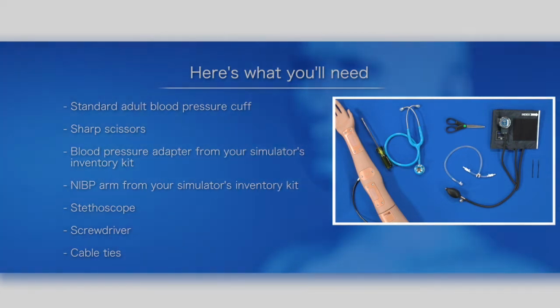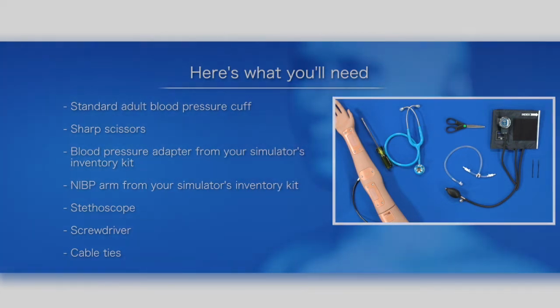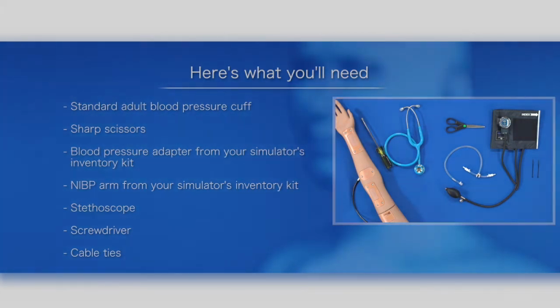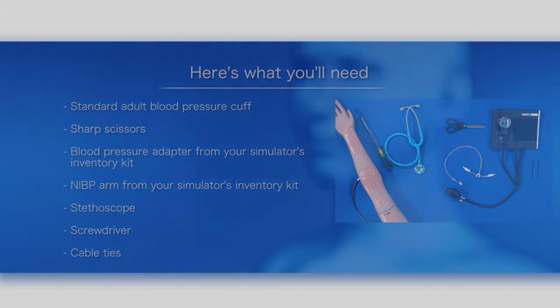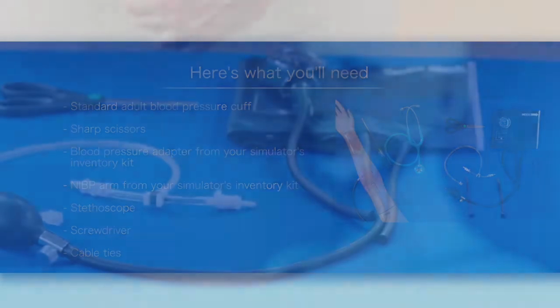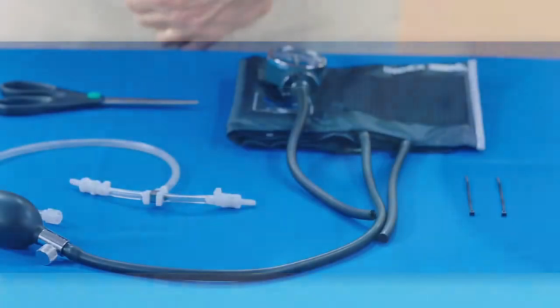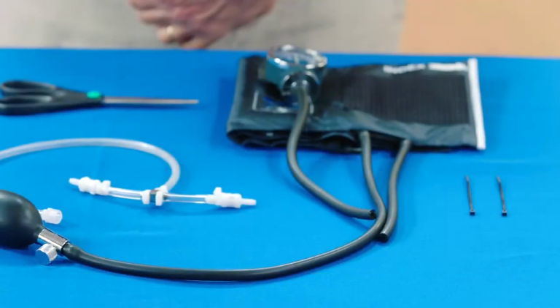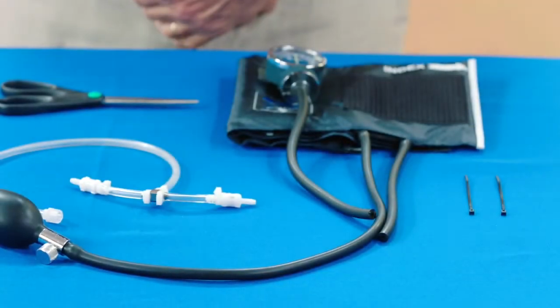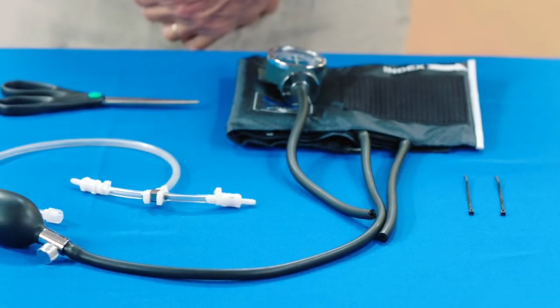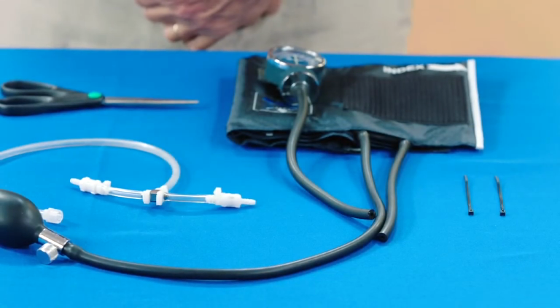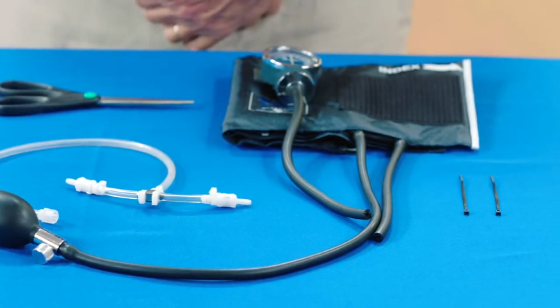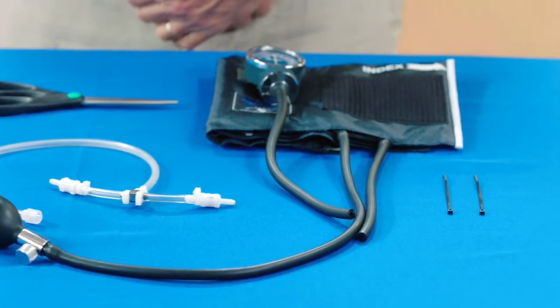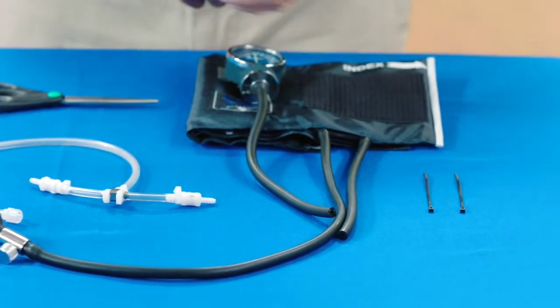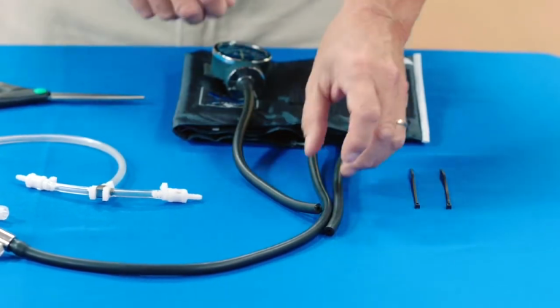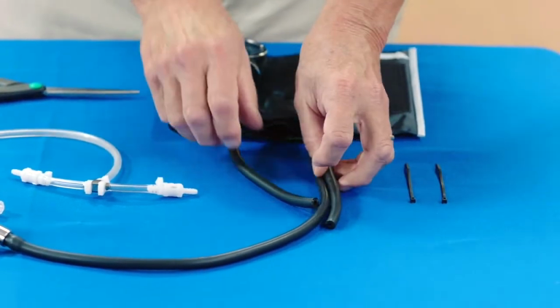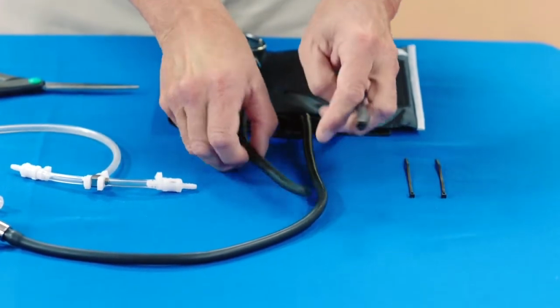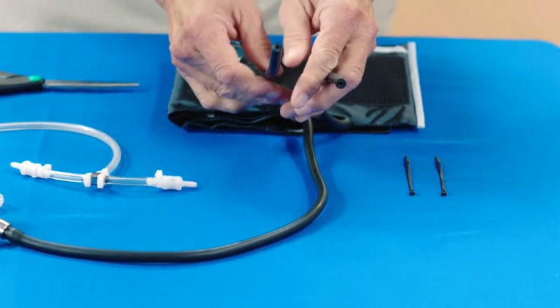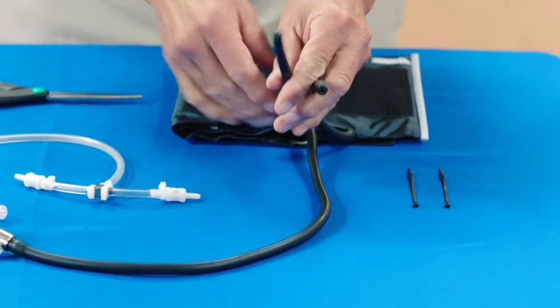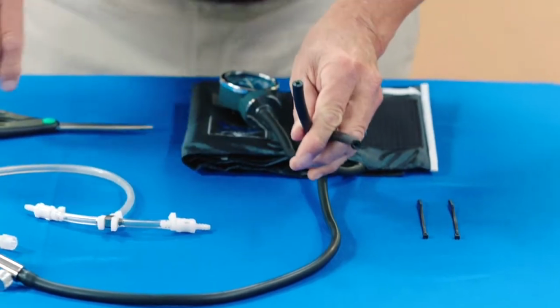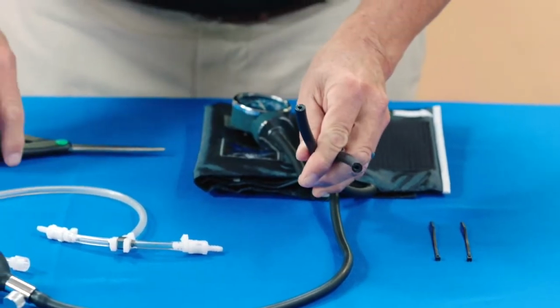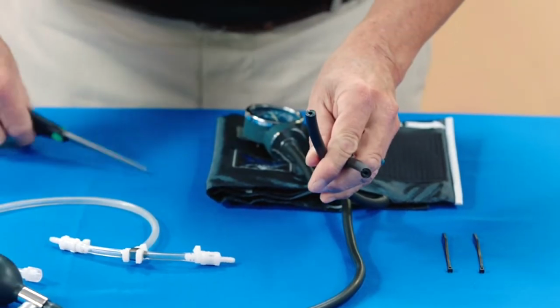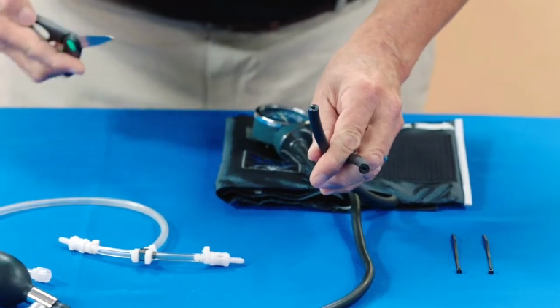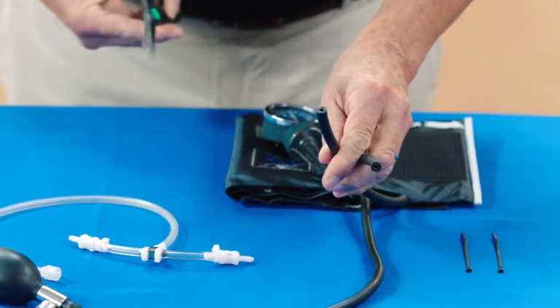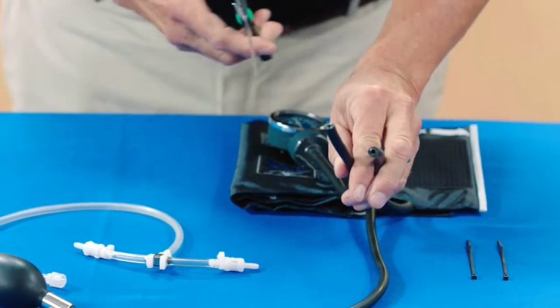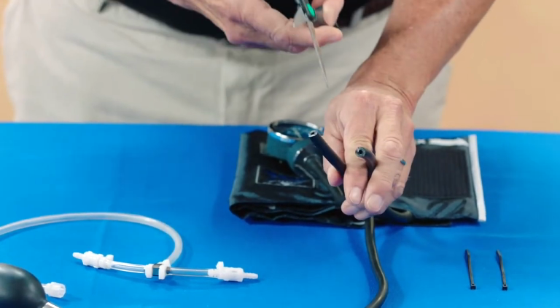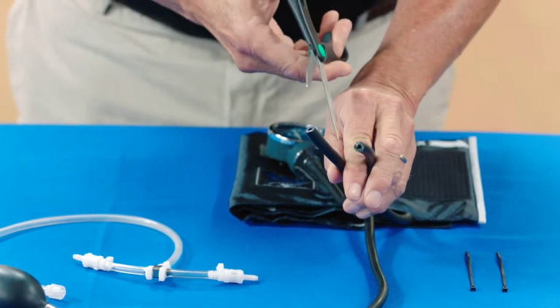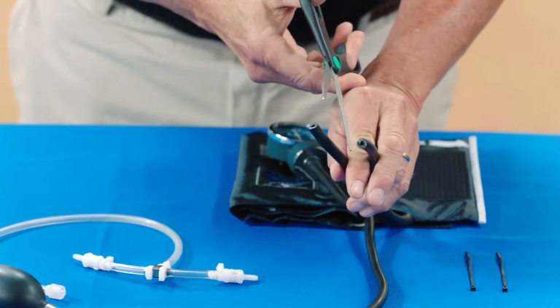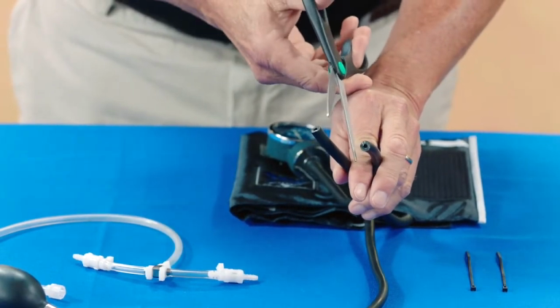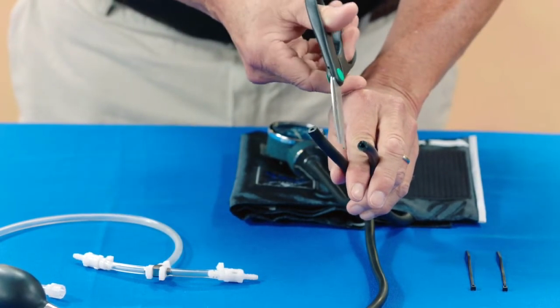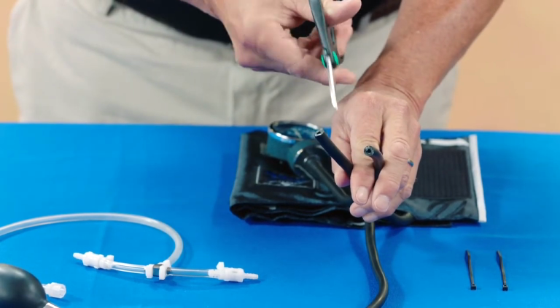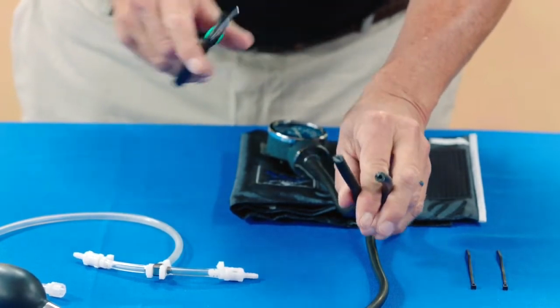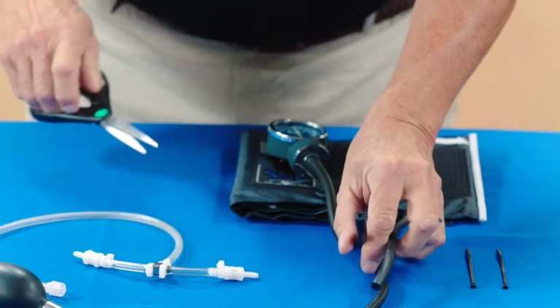You can take your simulator's blood pressure using non-invasive monitoring techniques, but you will need to modify a standard blood pressure cuff. Cut the tubing attached to the gauge approximately 9 cm from the cuff.